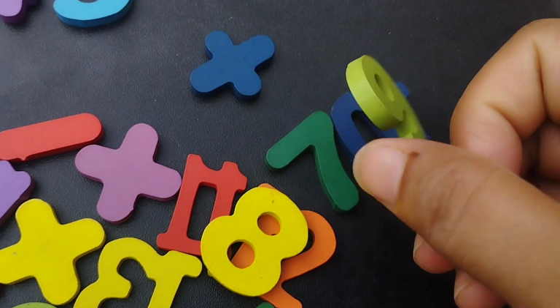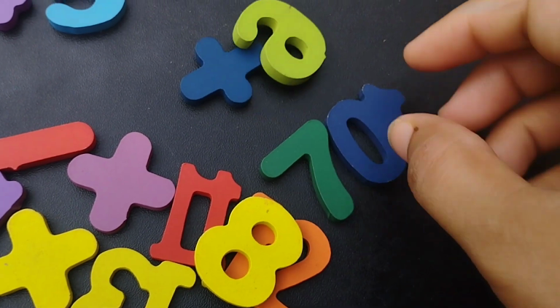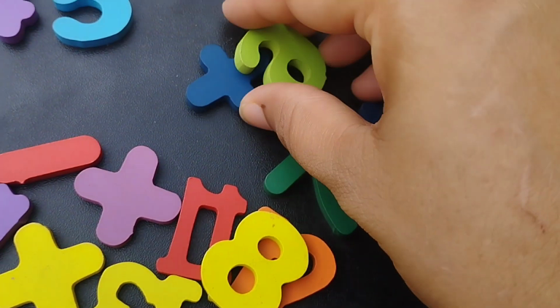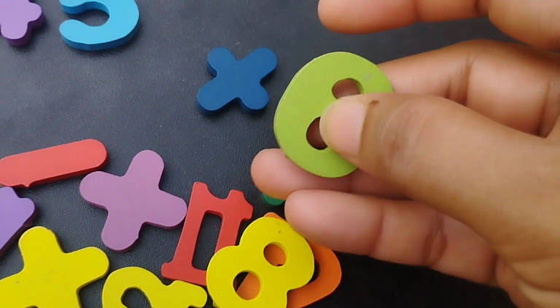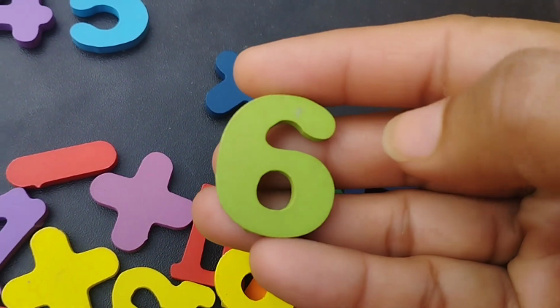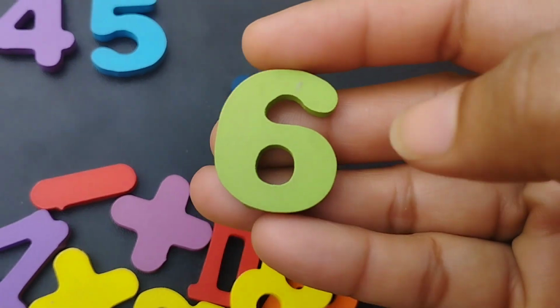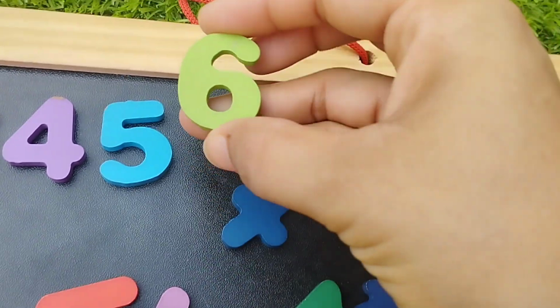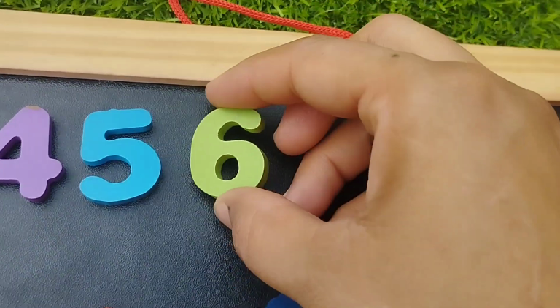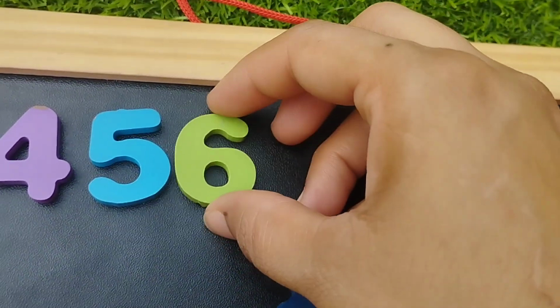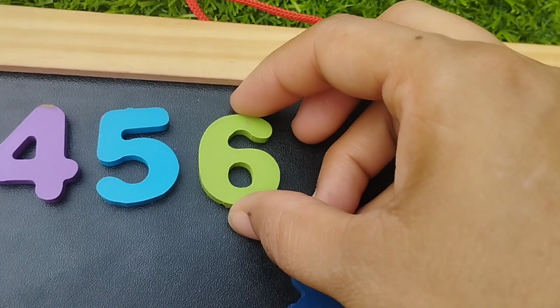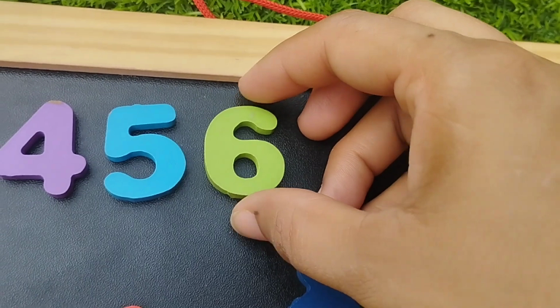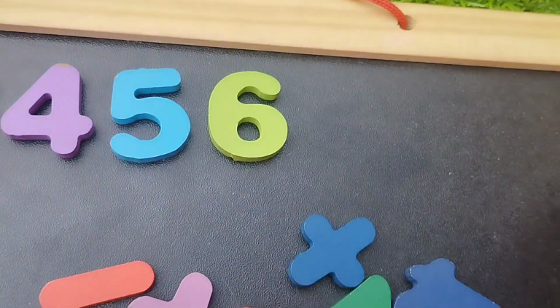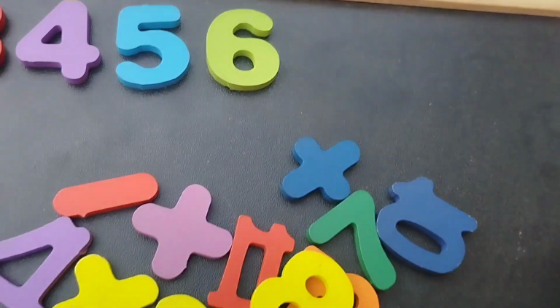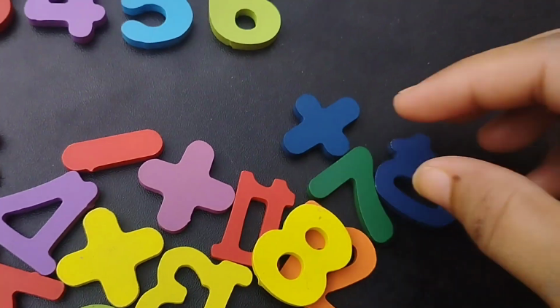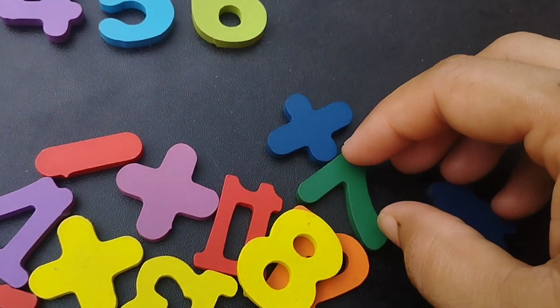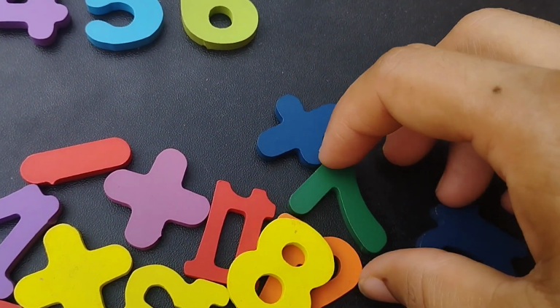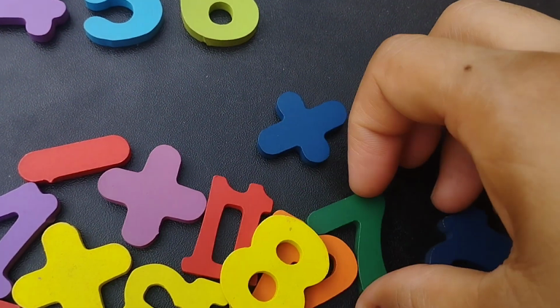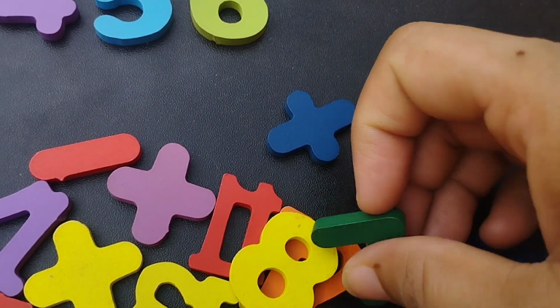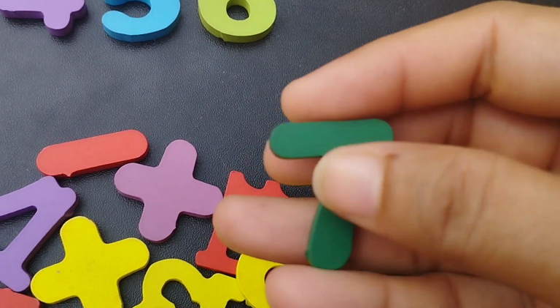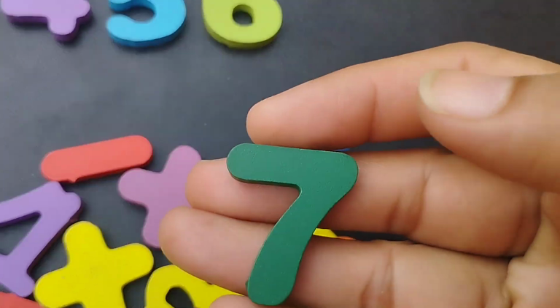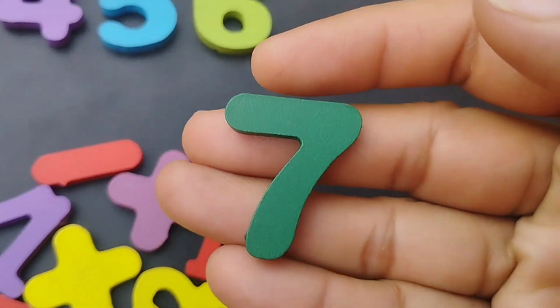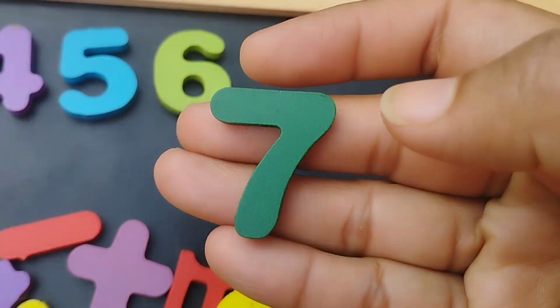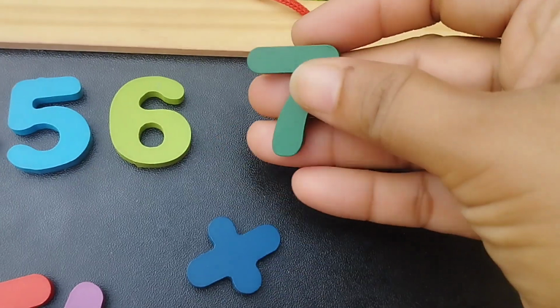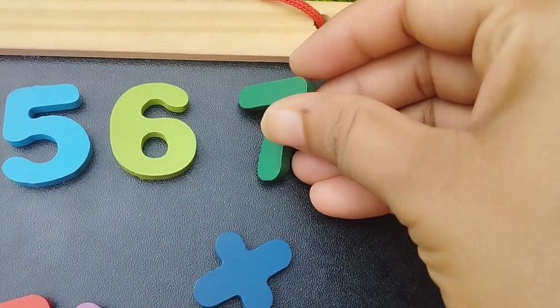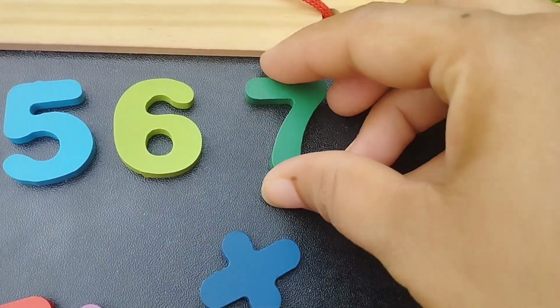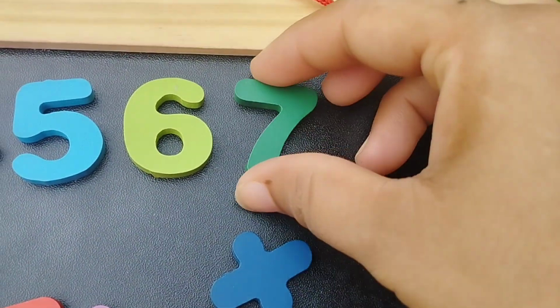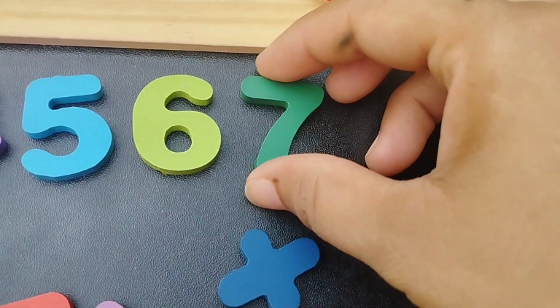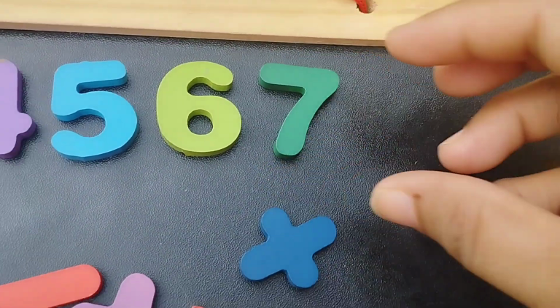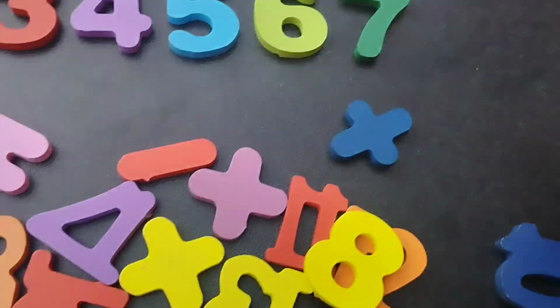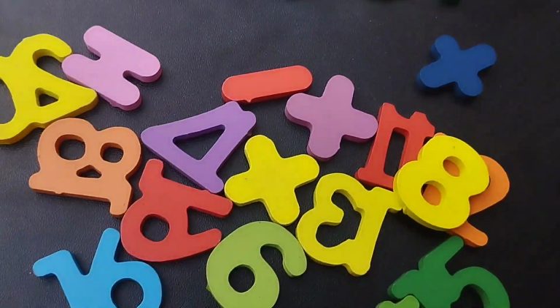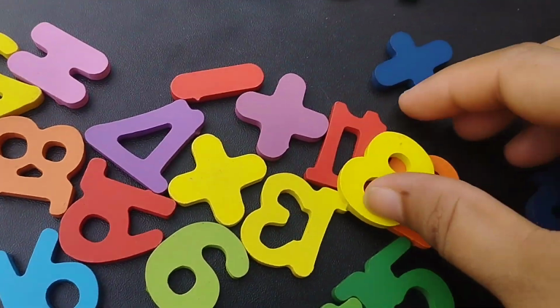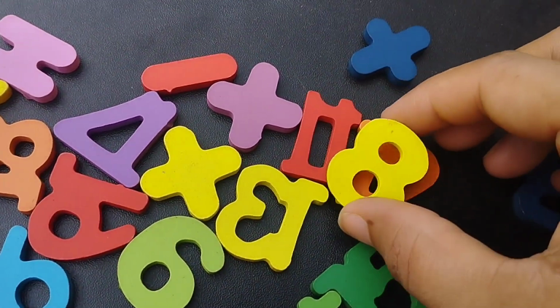Number 6. This is number 6. The next number is number 7. Number 7.